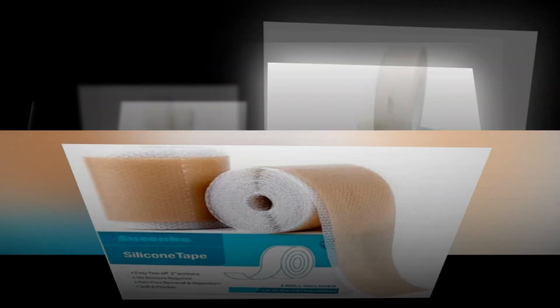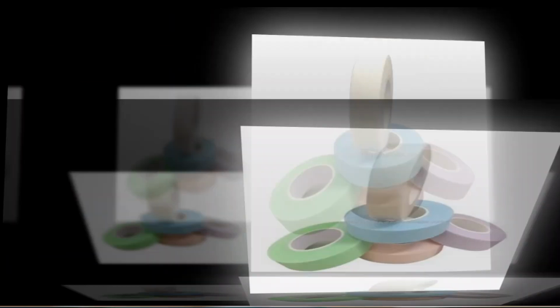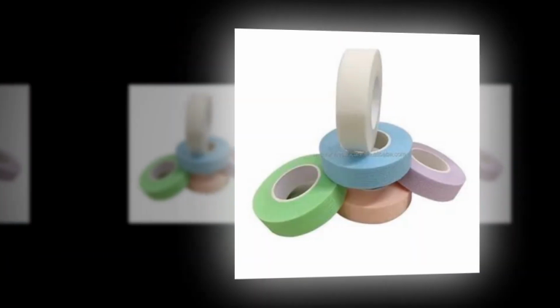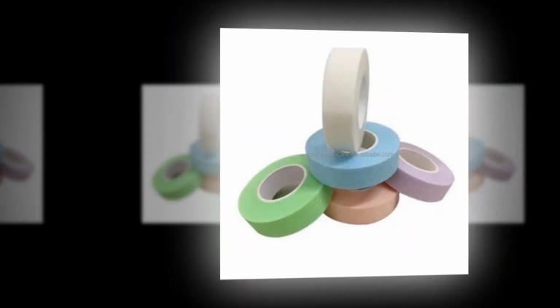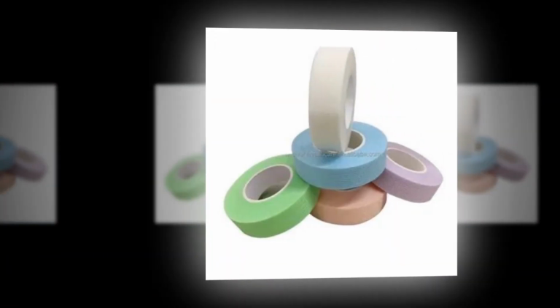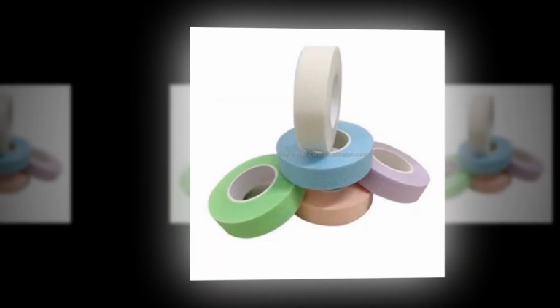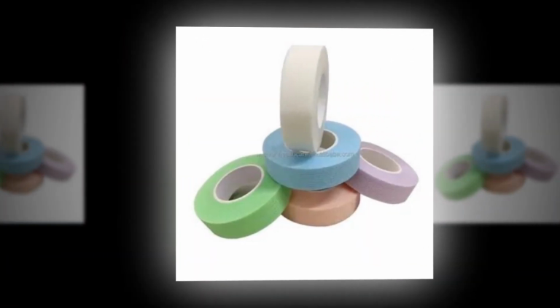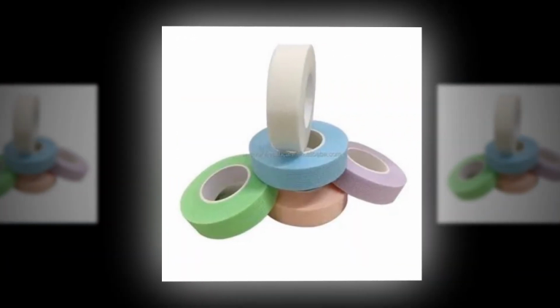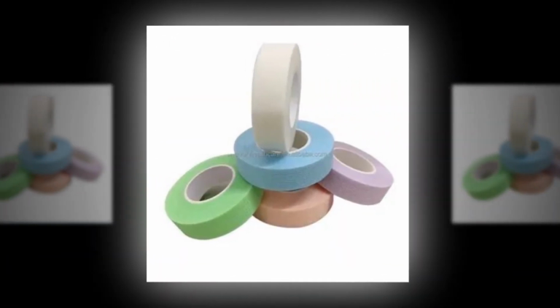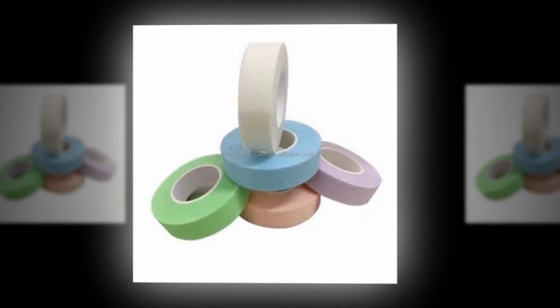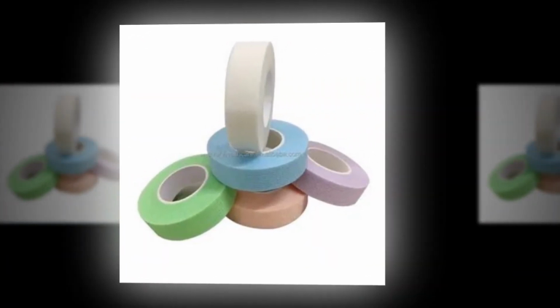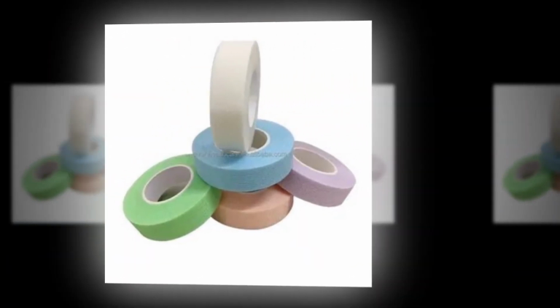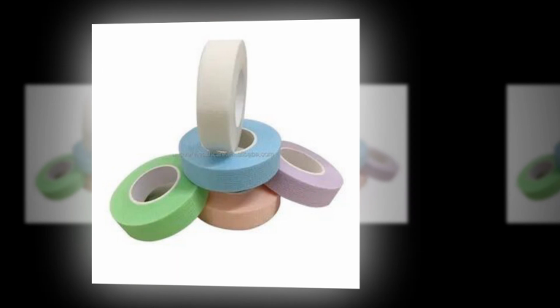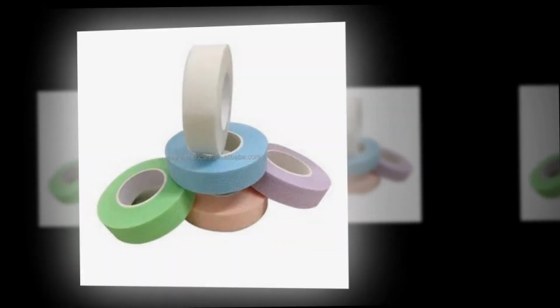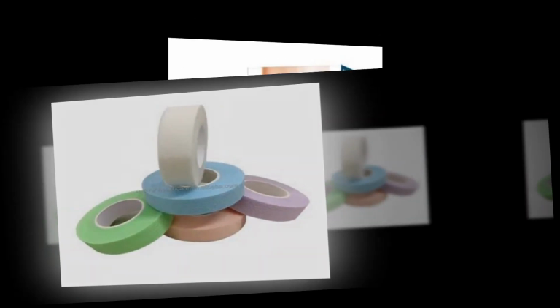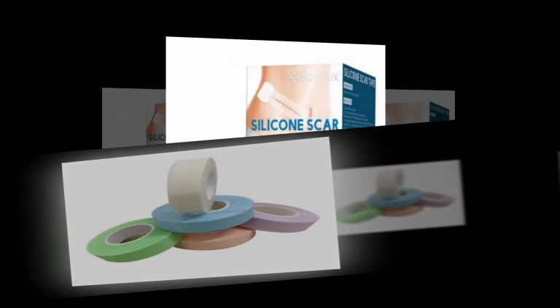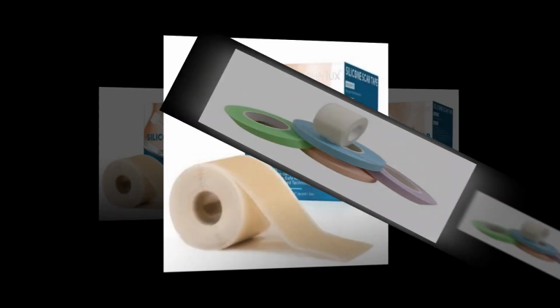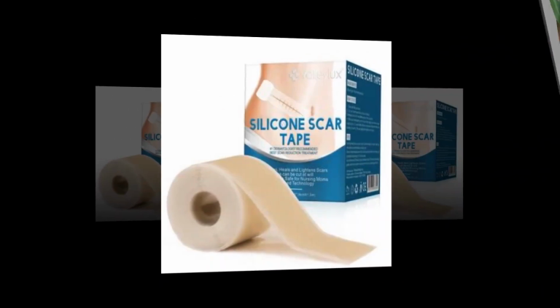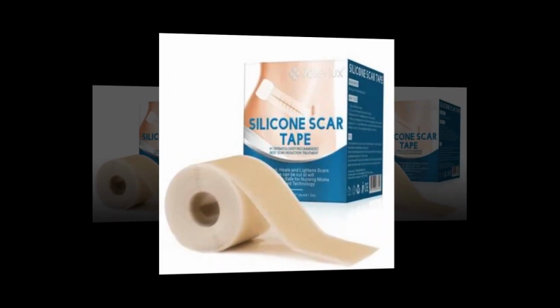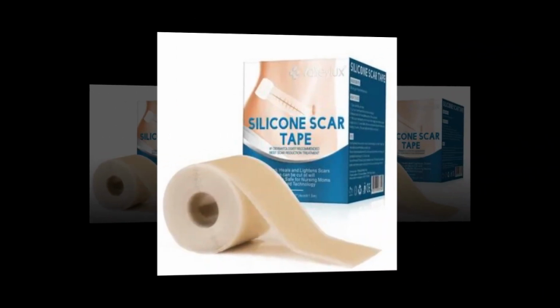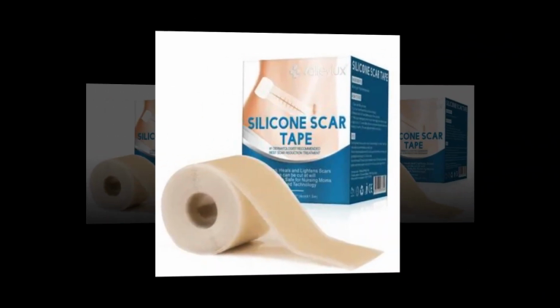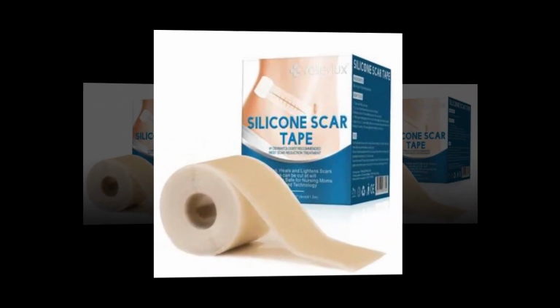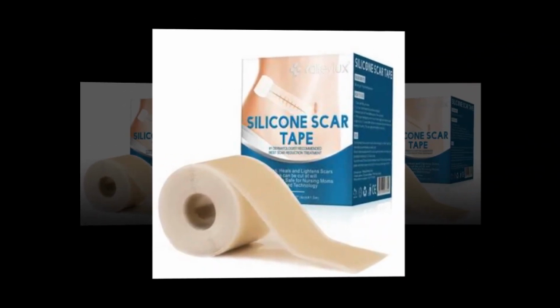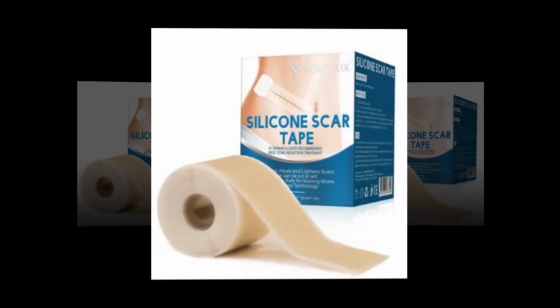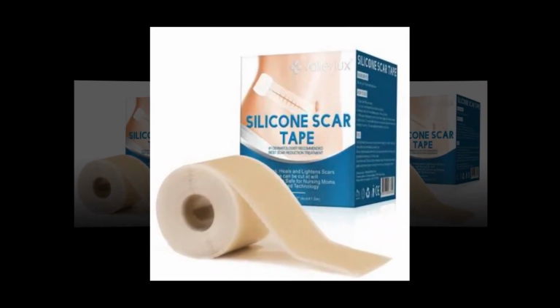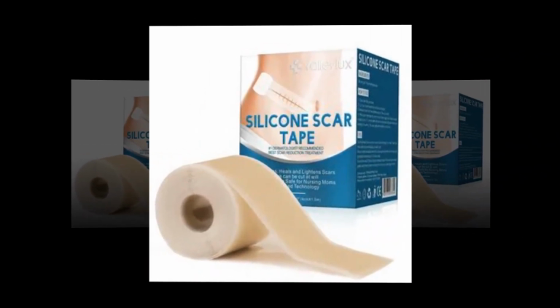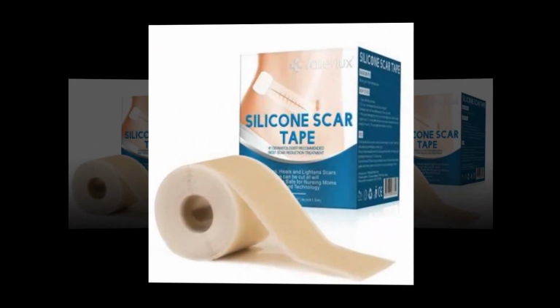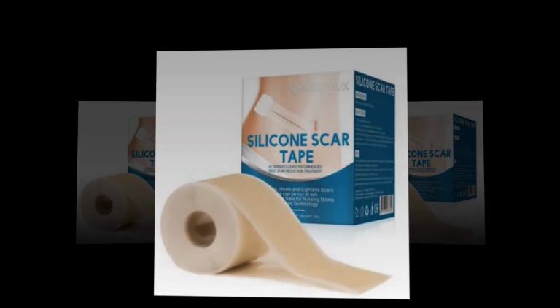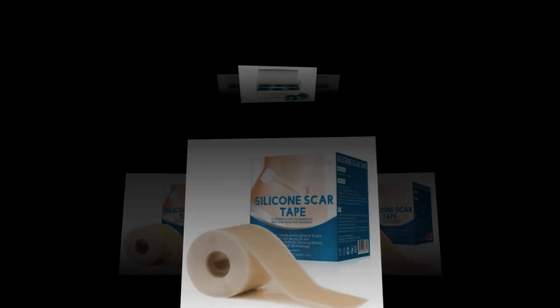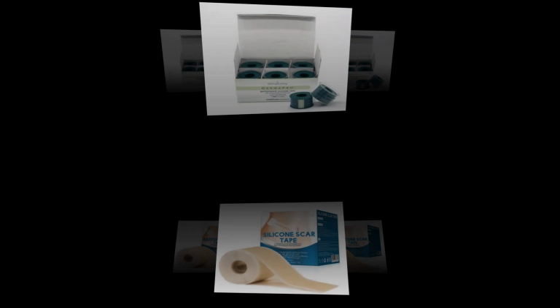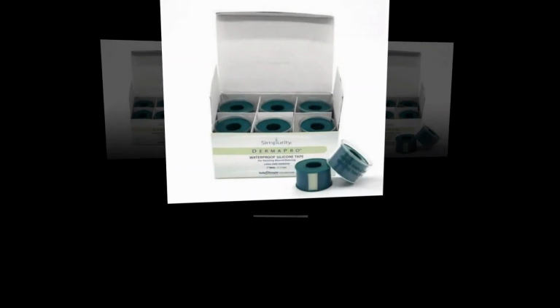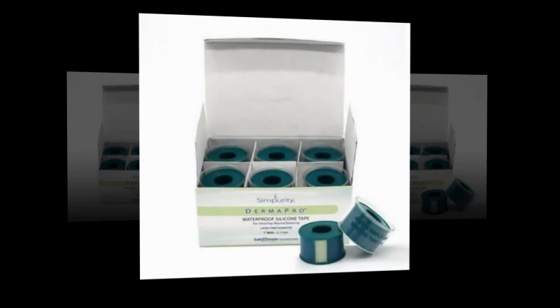For delicate skin, our tape's breathable, hypoallergenic composition and painless, clean removal cater to delicate skin. It features a unique, cutting-edge silicone adhesive.